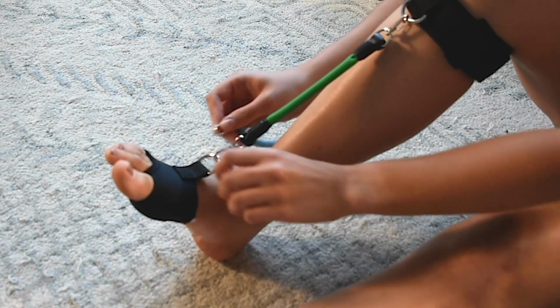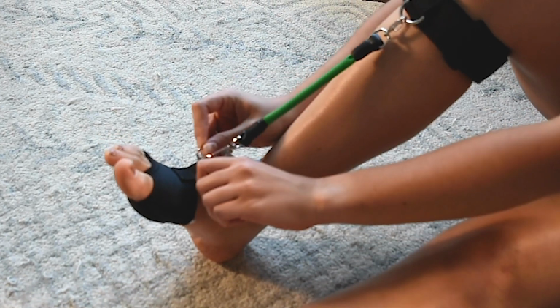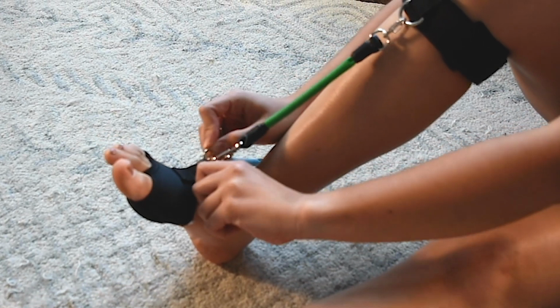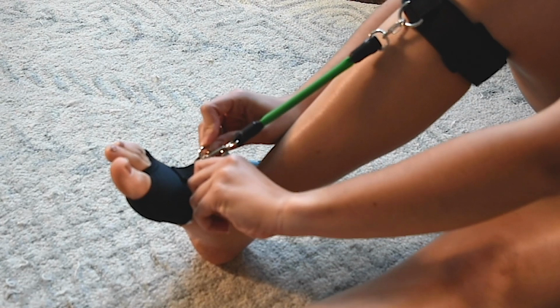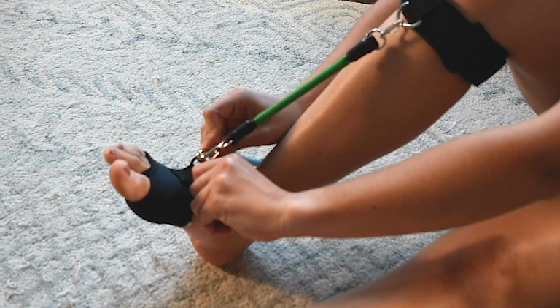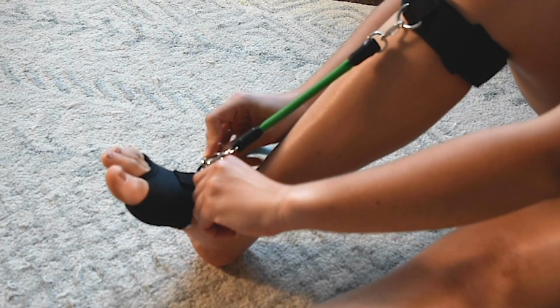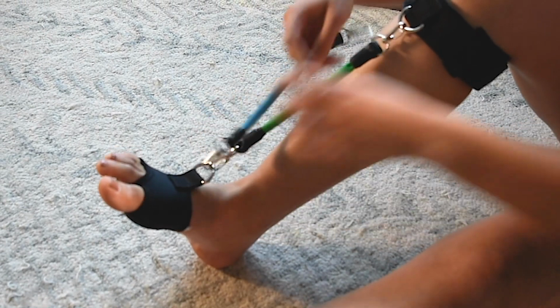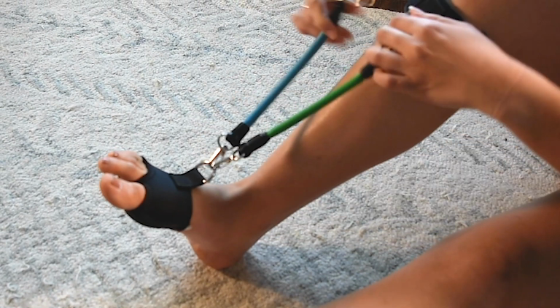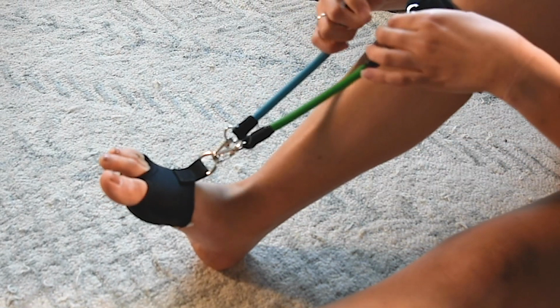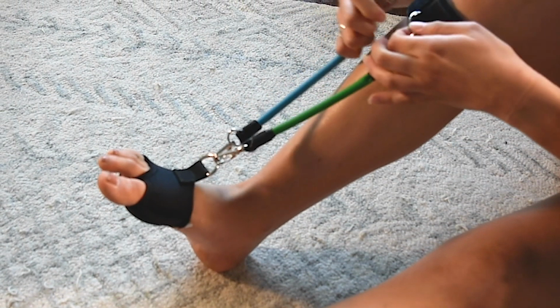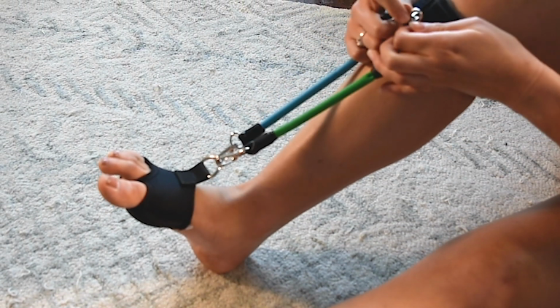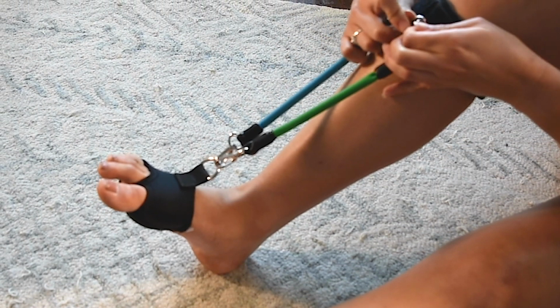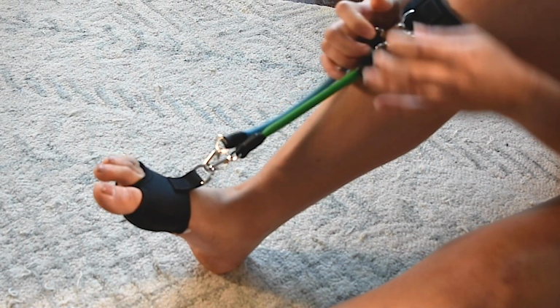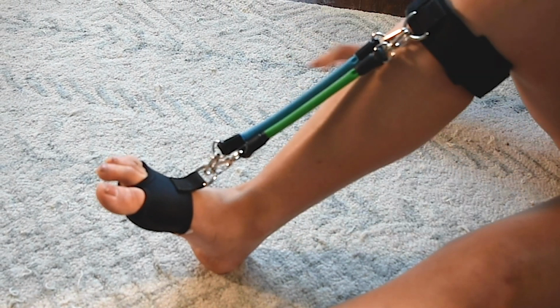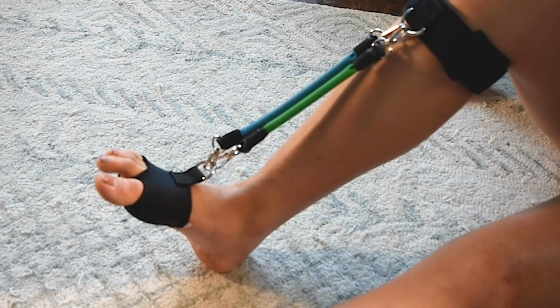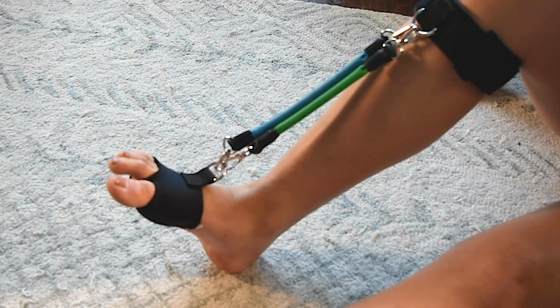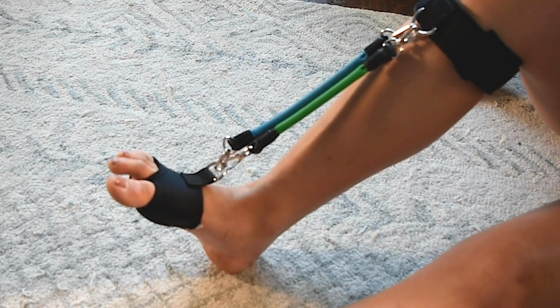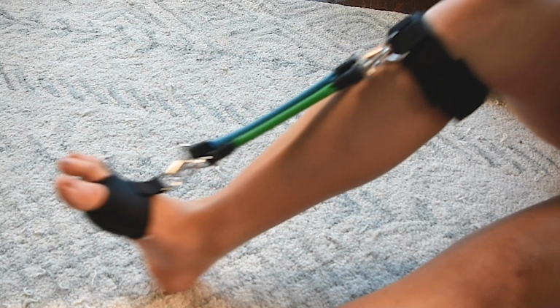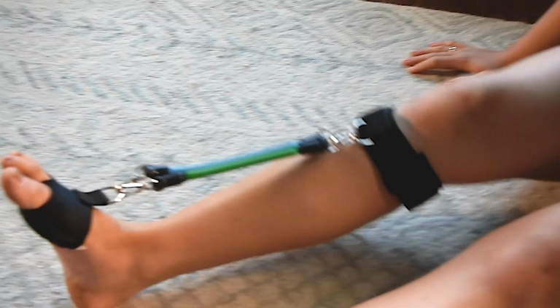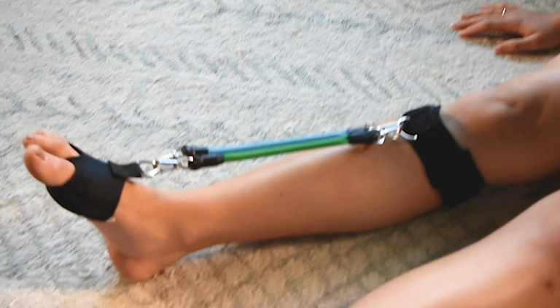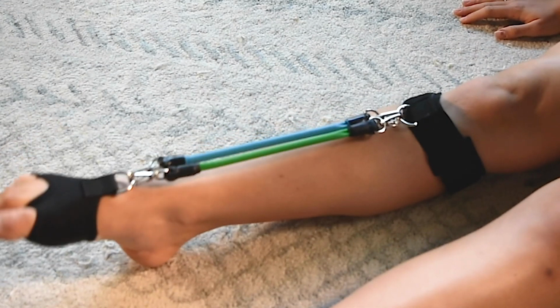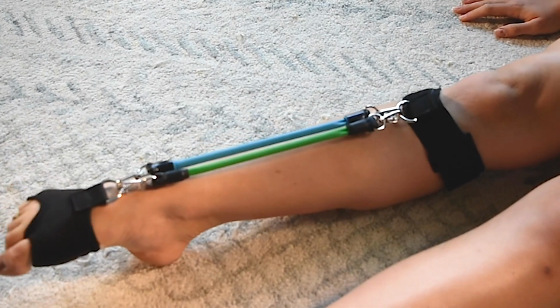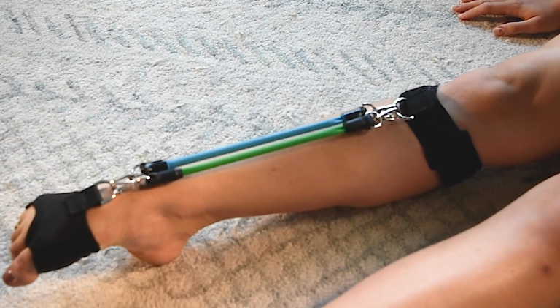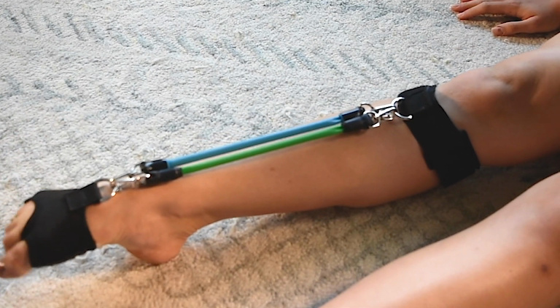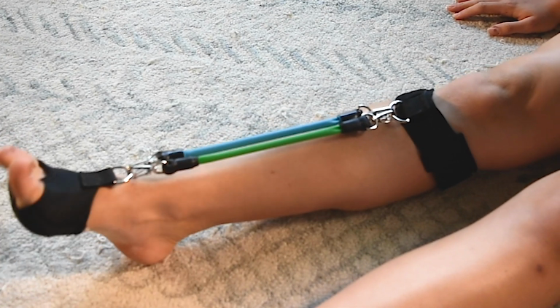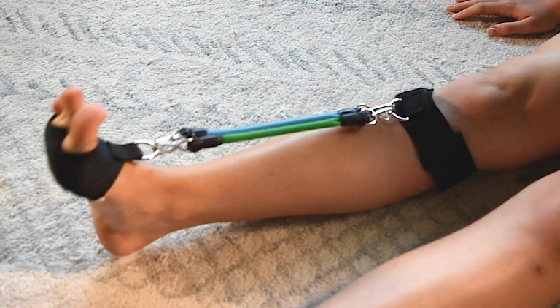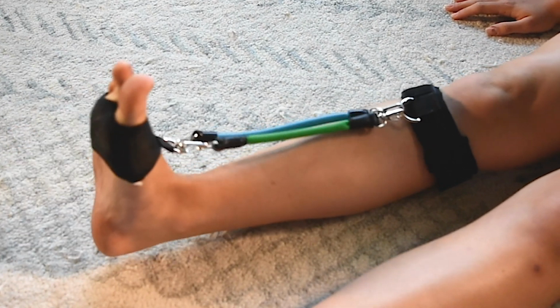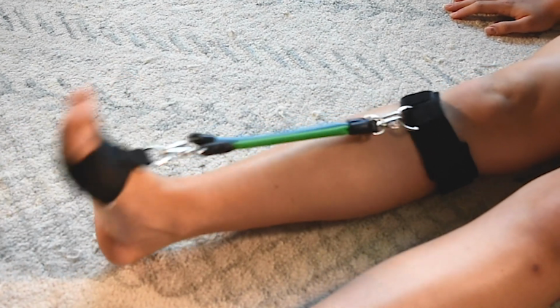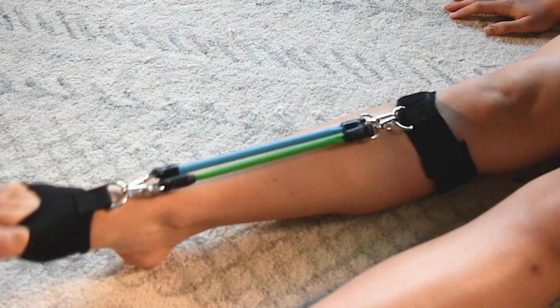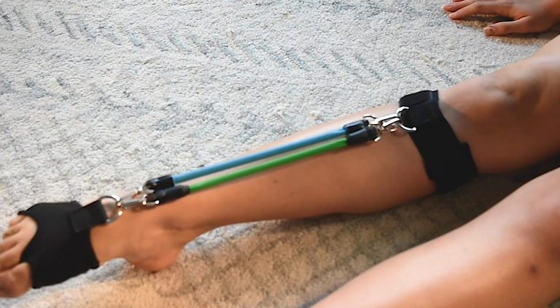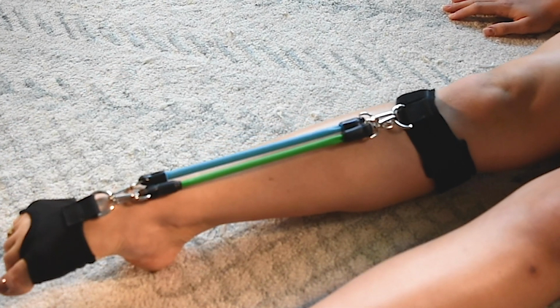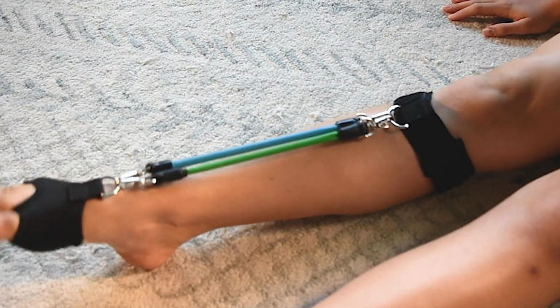If you feel you want to add extra difficulty to some of these exercises, place on another resistance band. Proper form is more important, however, so do not add on any other band until you are ready.